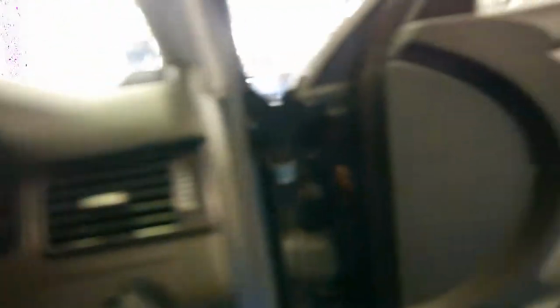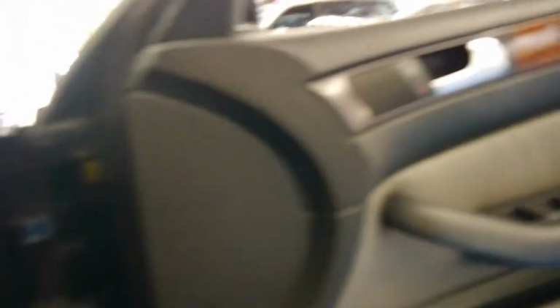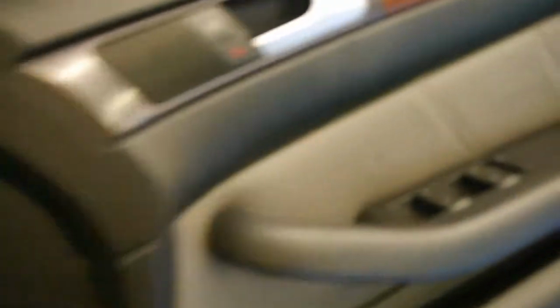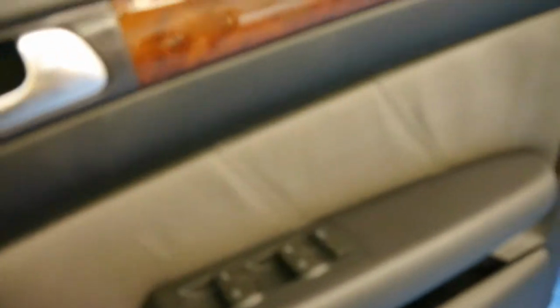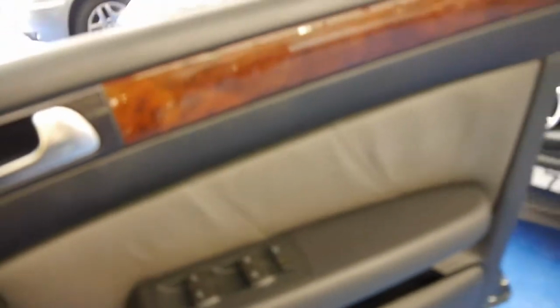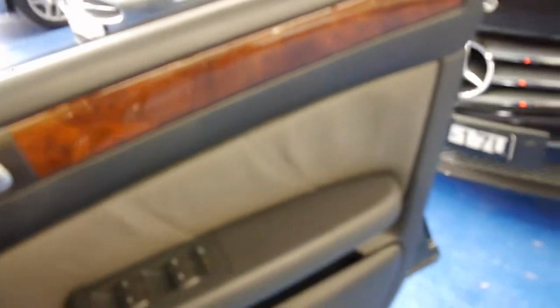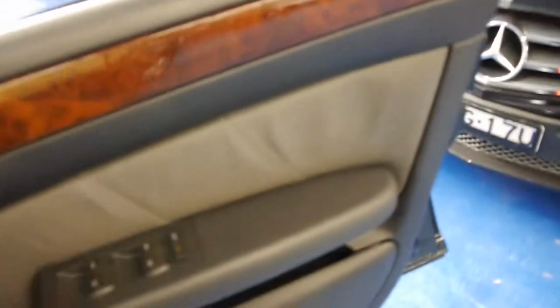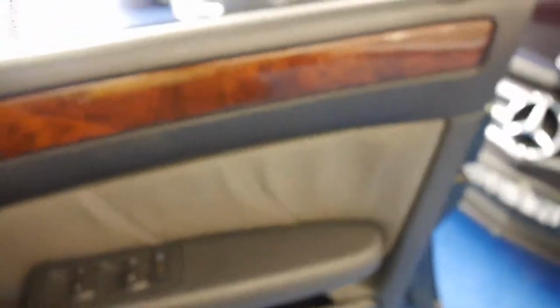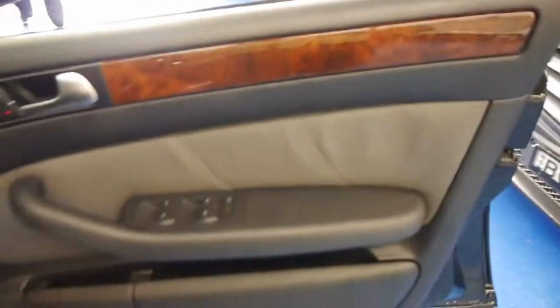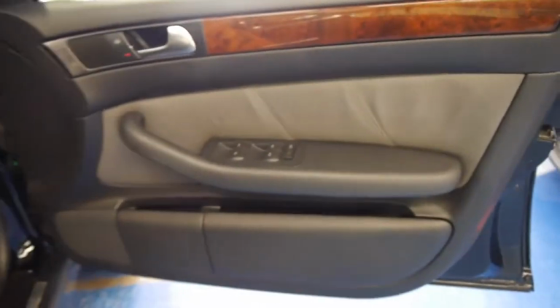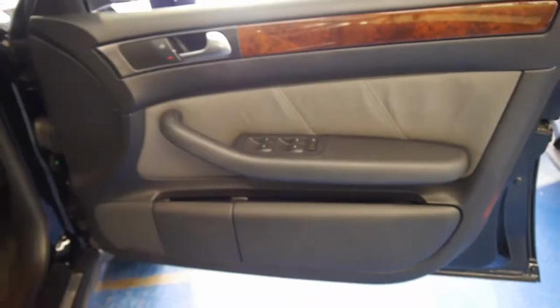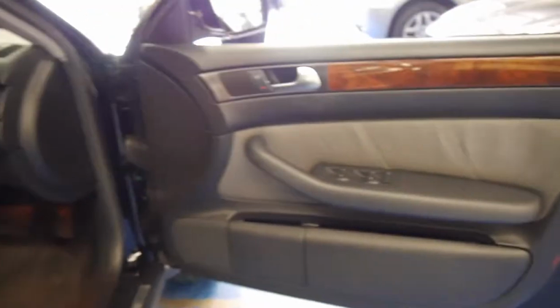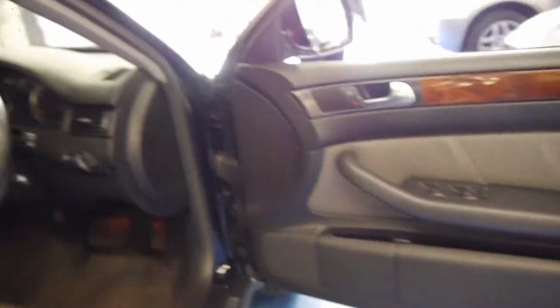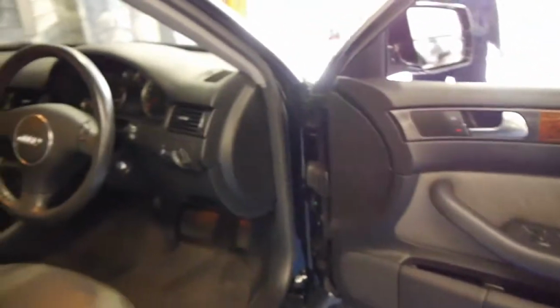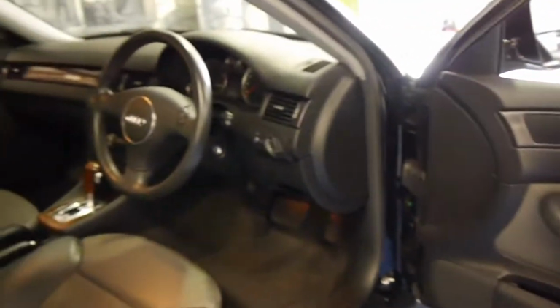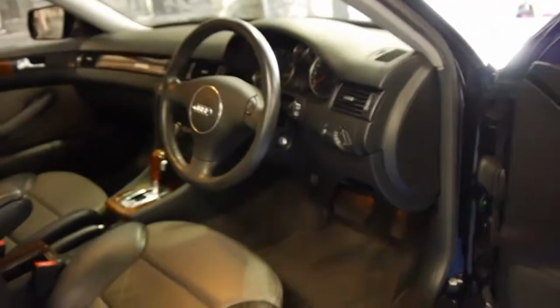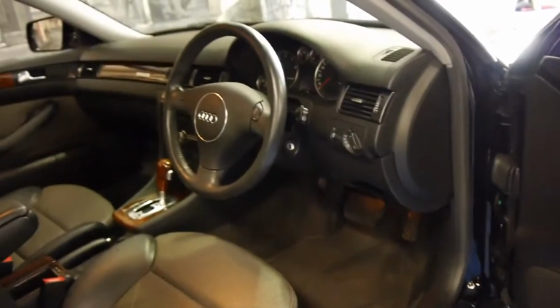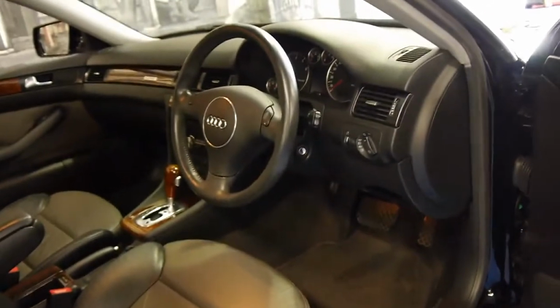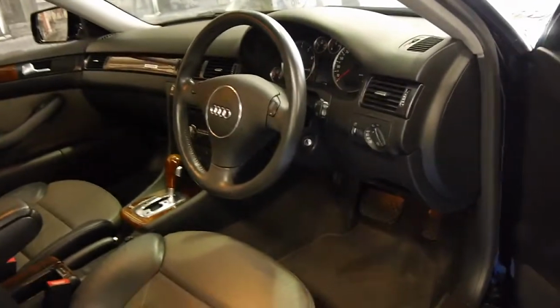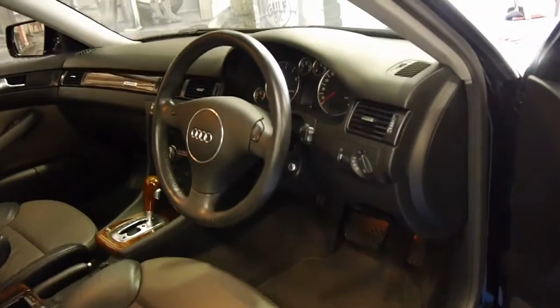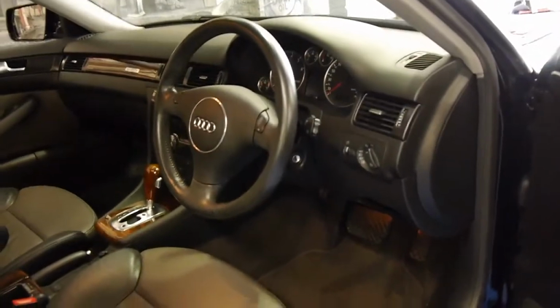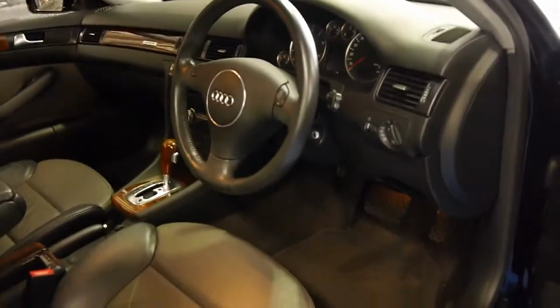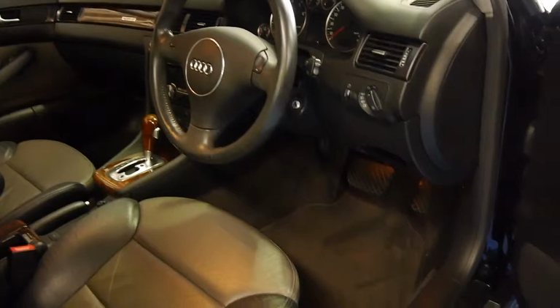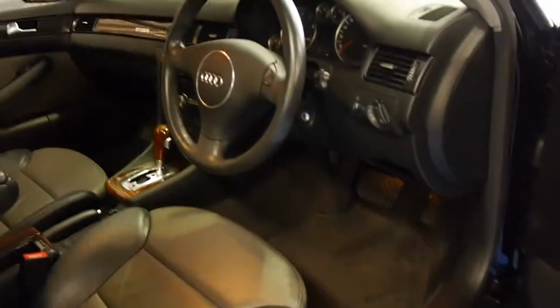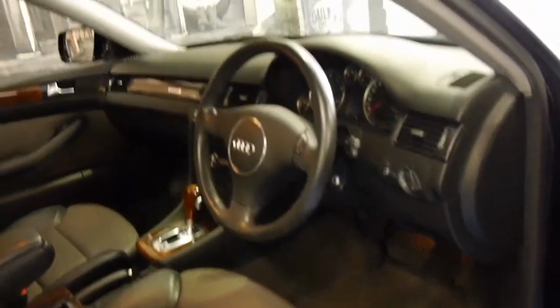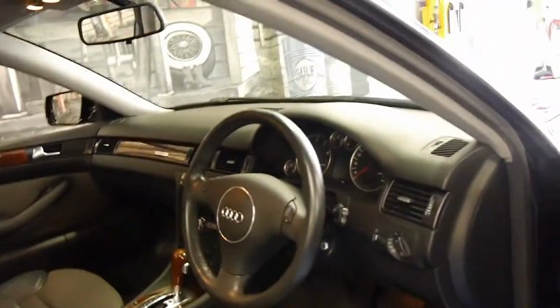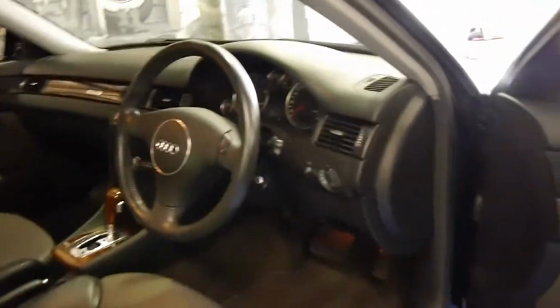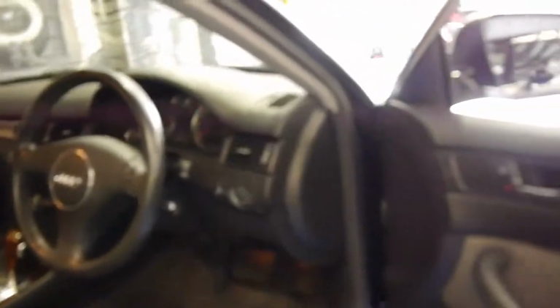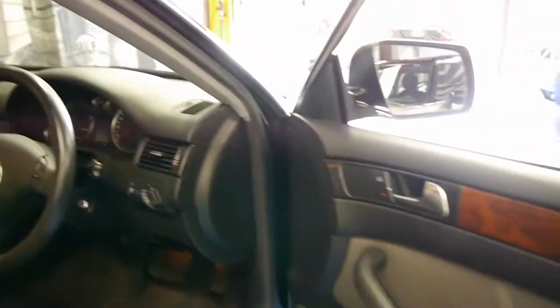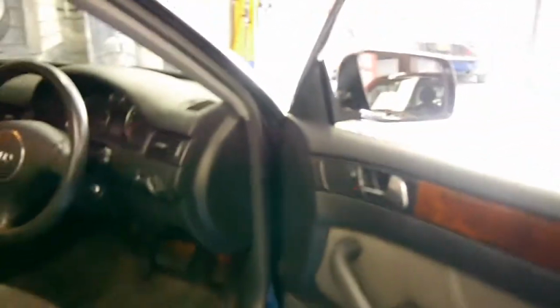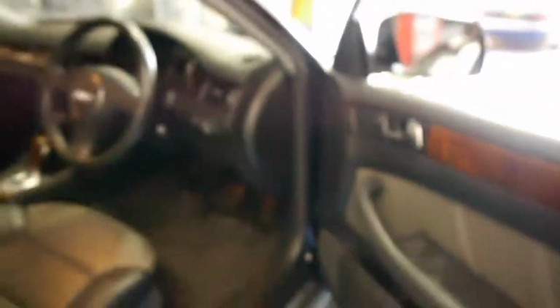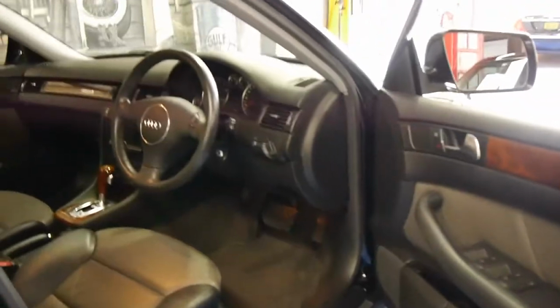It's a very good car. If you've been looking for an Allroad, we think this is definitely one of the better ones around. It's got the standard two-tone leather interior, electric seats, and it's got plenty of wood grain, which we all love.